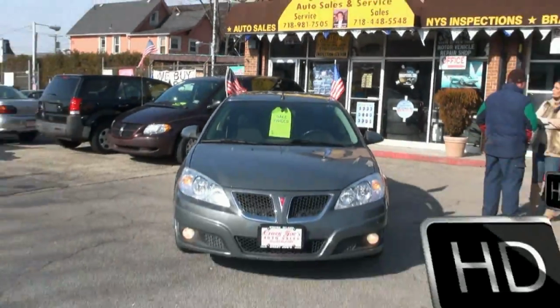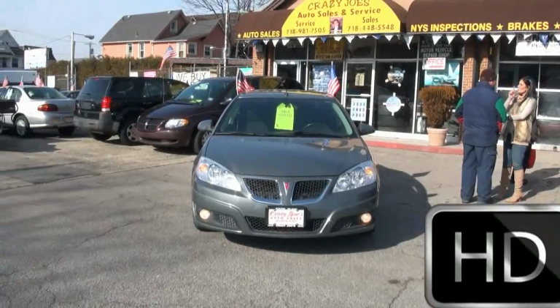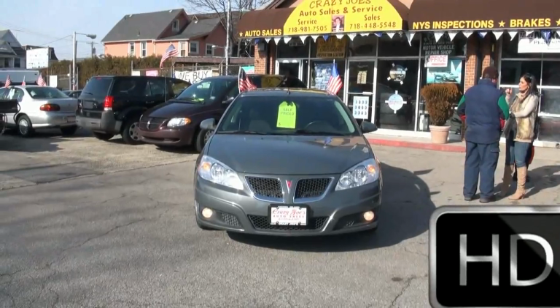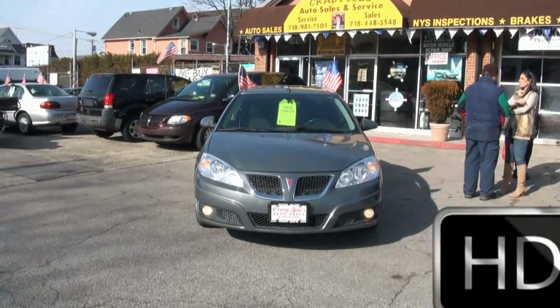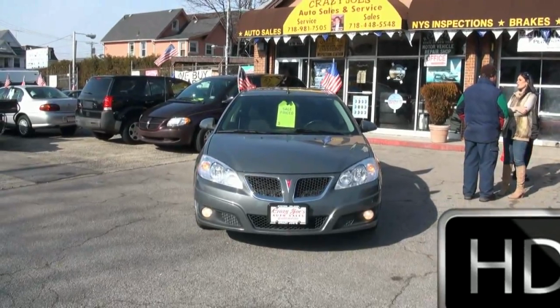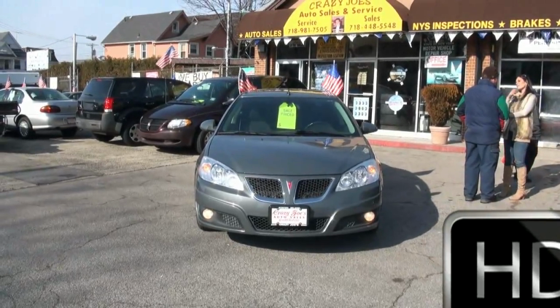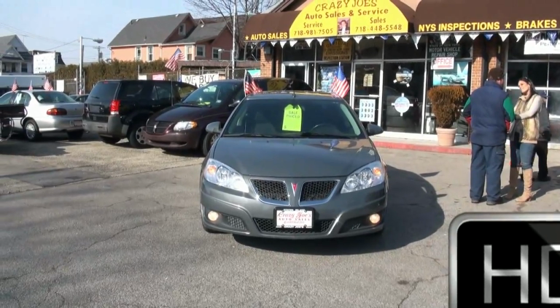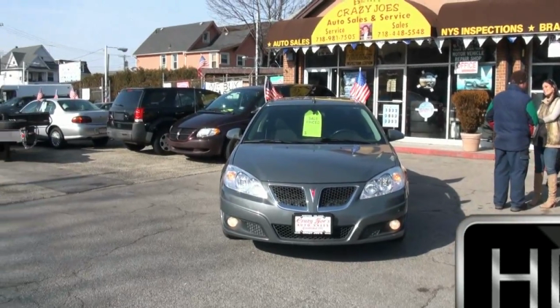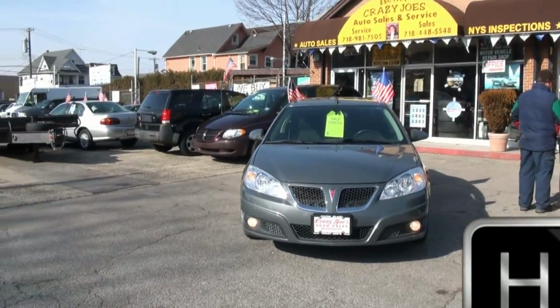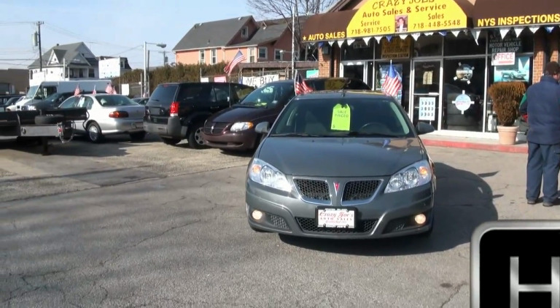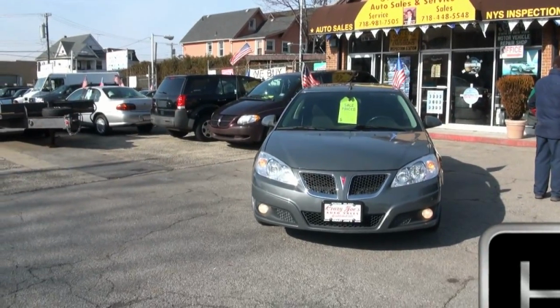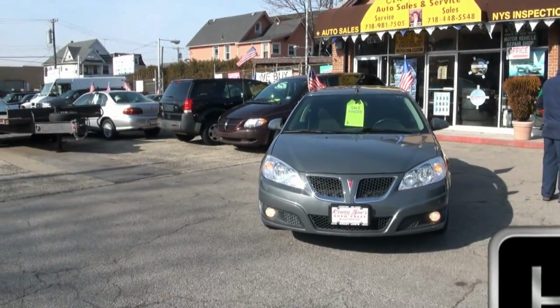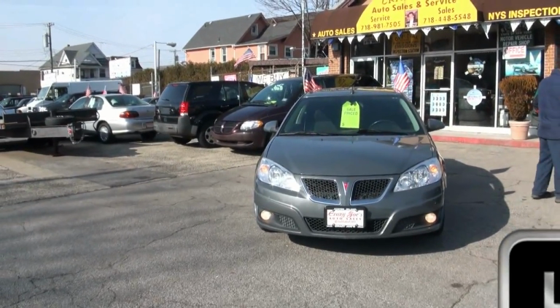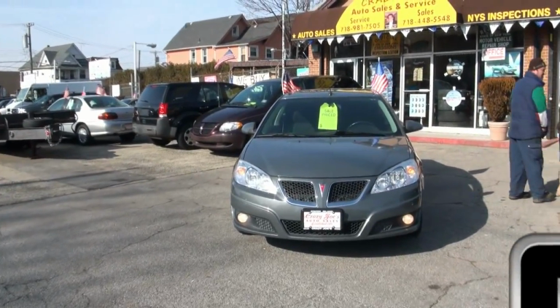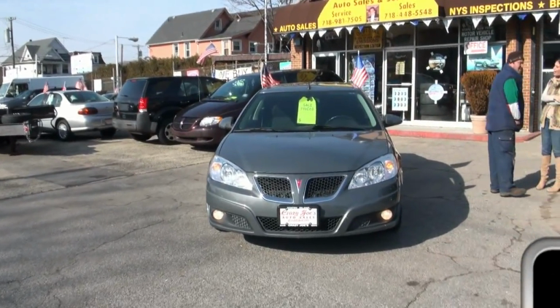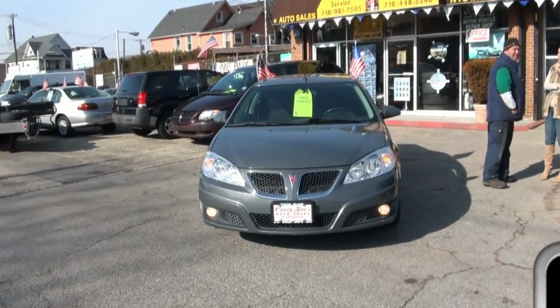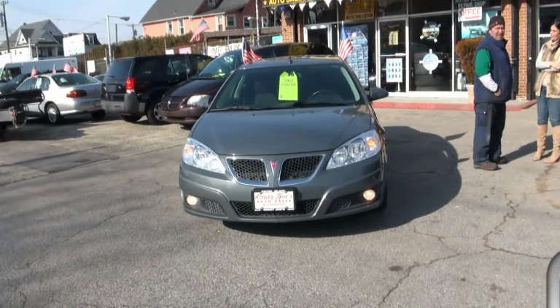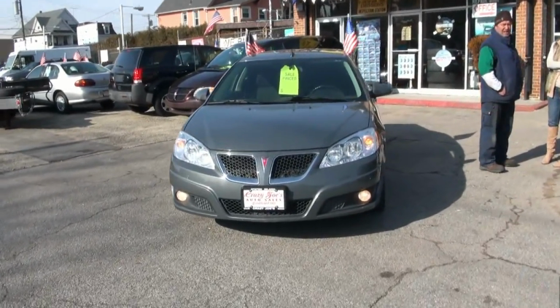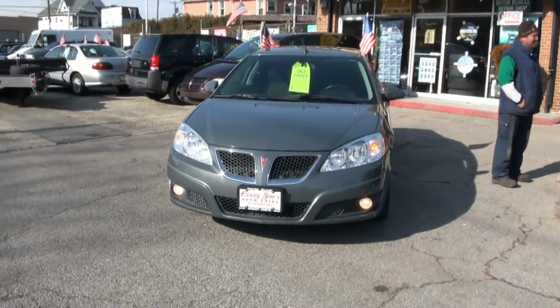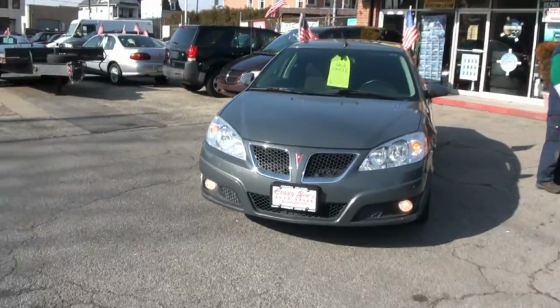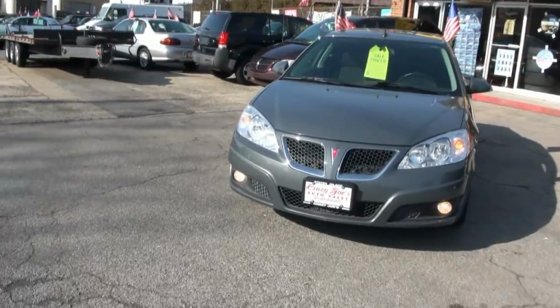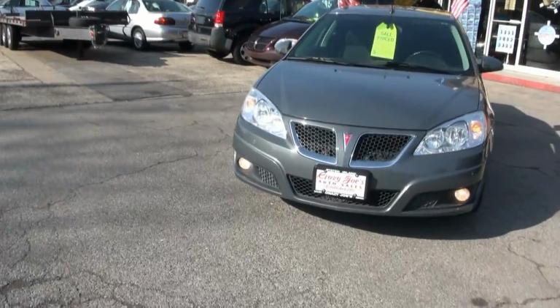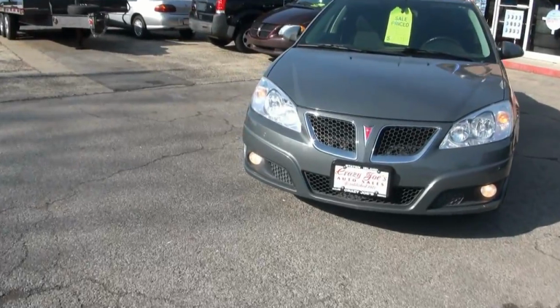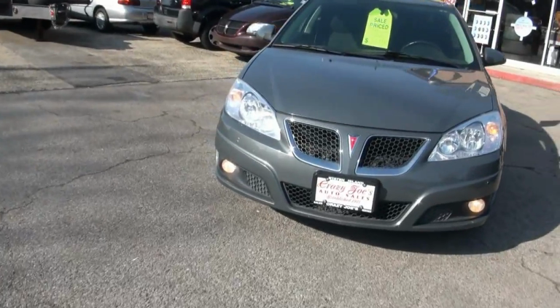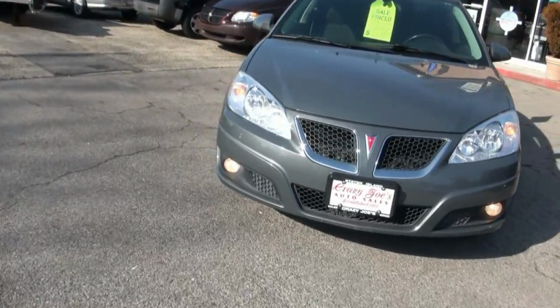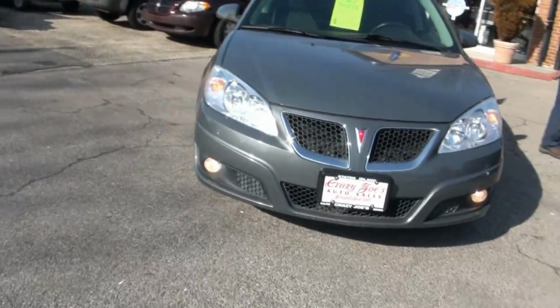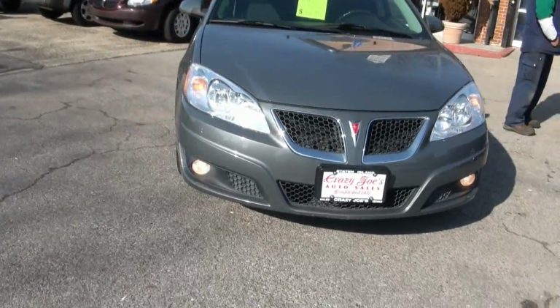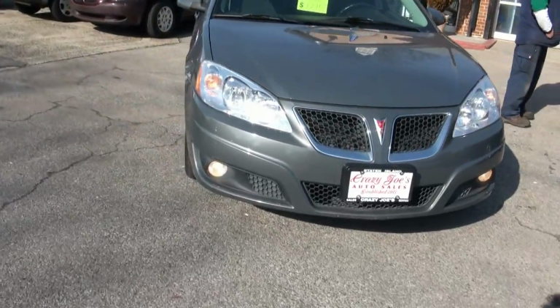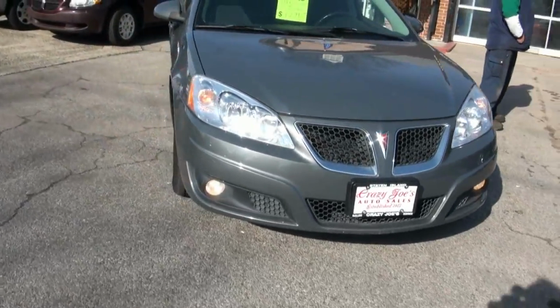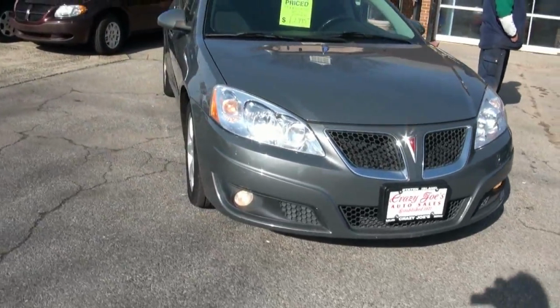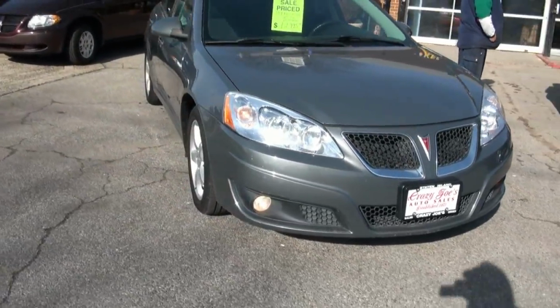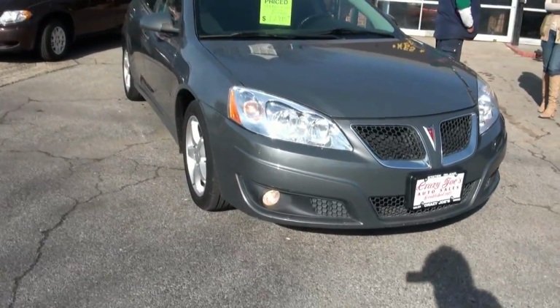Today's vehicle is a 2009 Pontiac GT — this is a G6 edition. You know what, these are pretty rare. Unfortunately, they stopped making Pontiac.